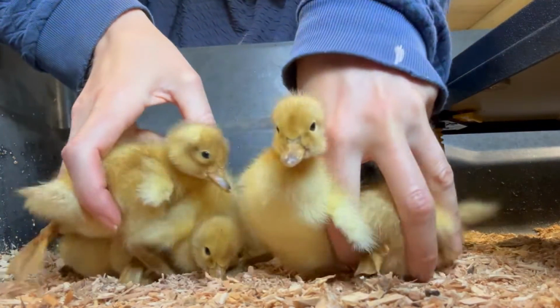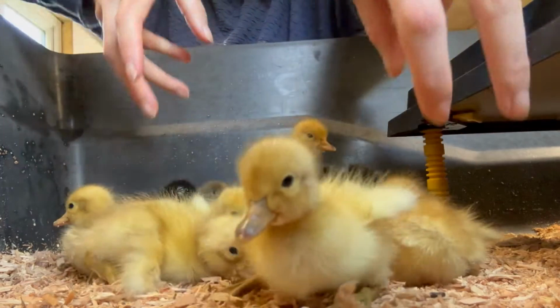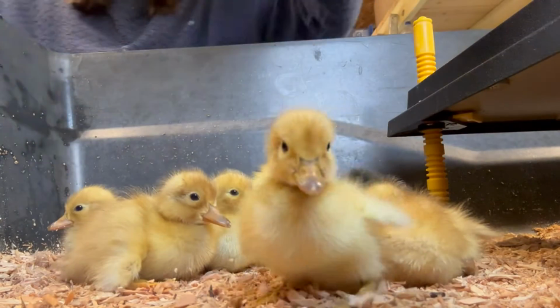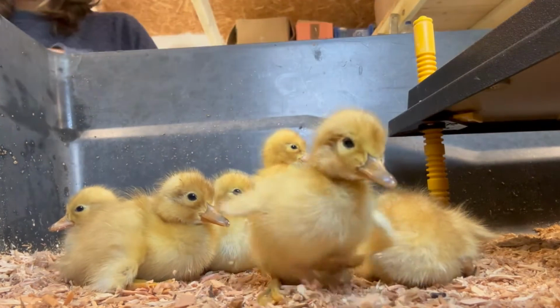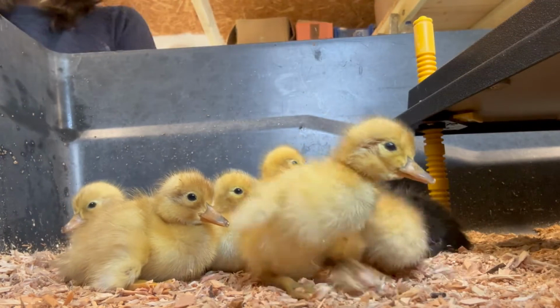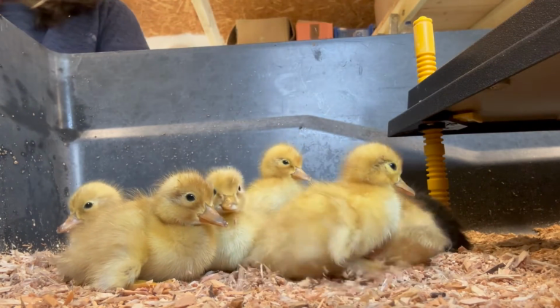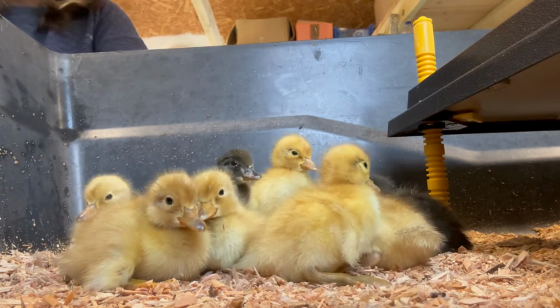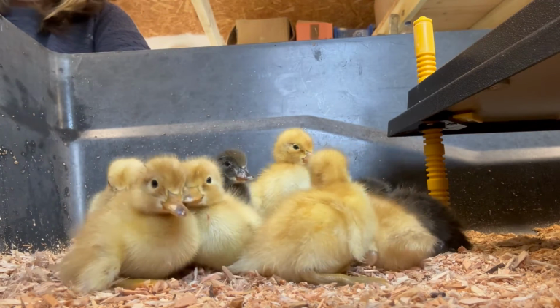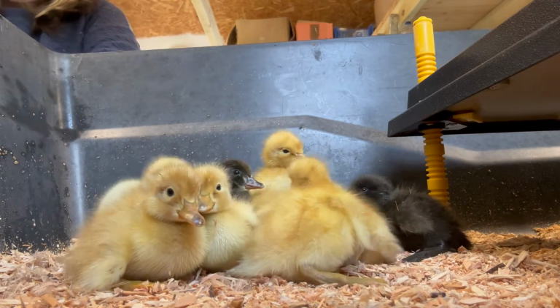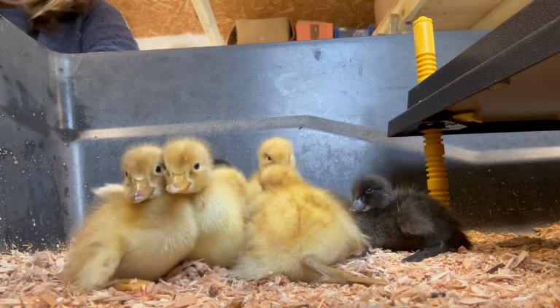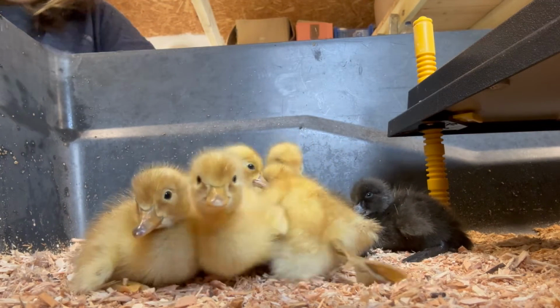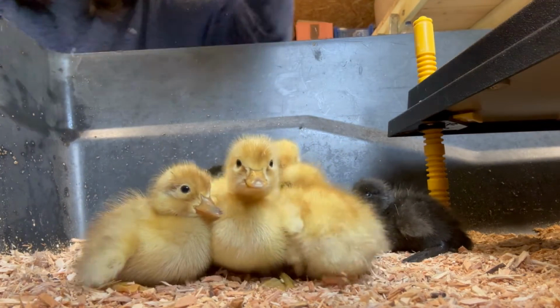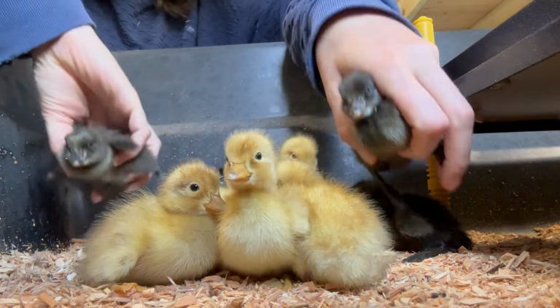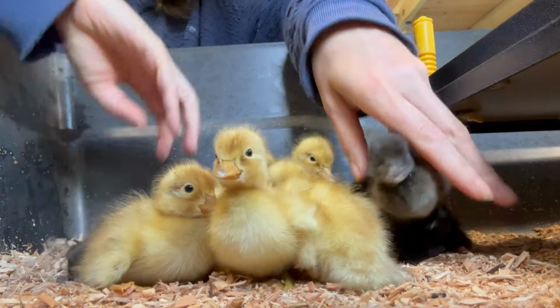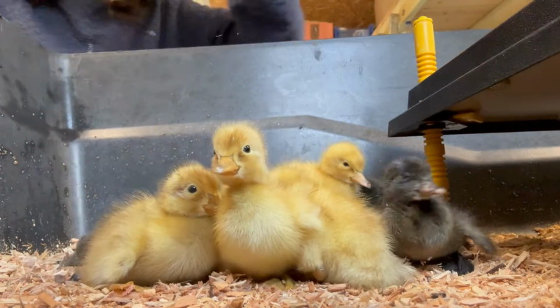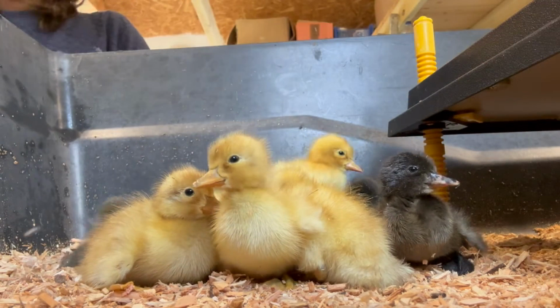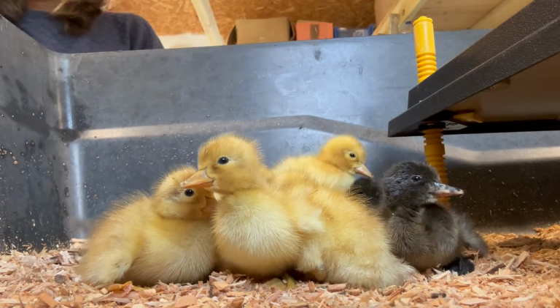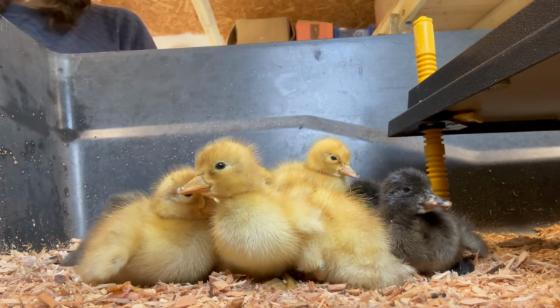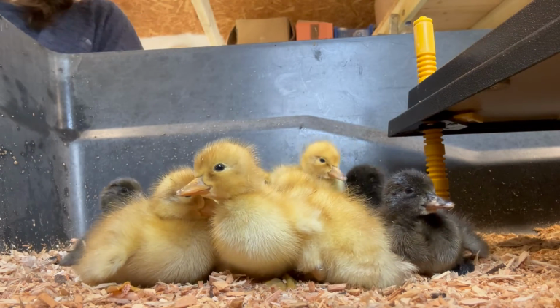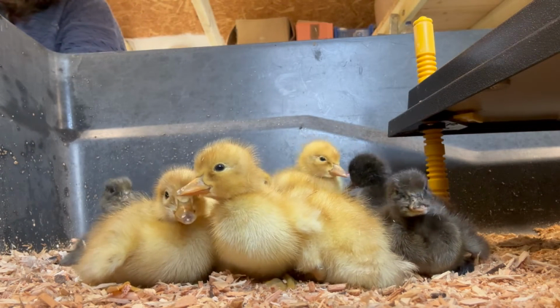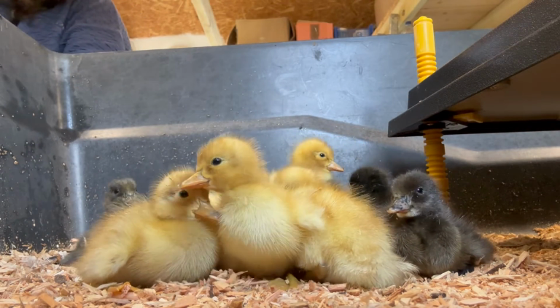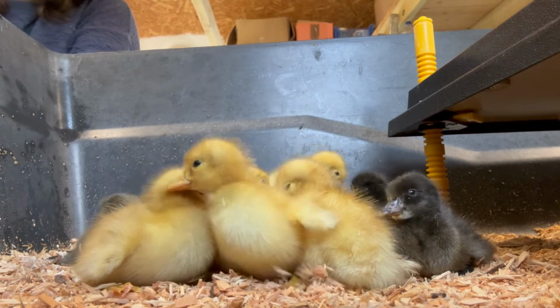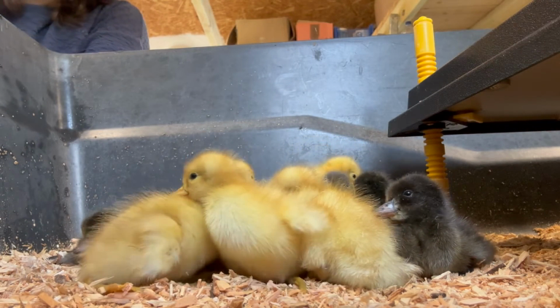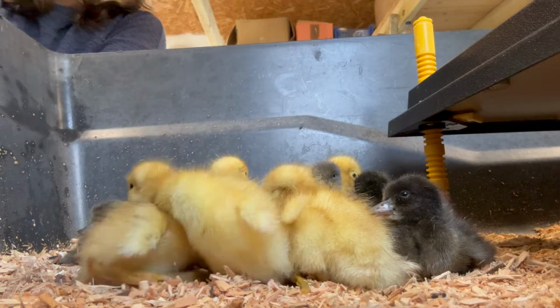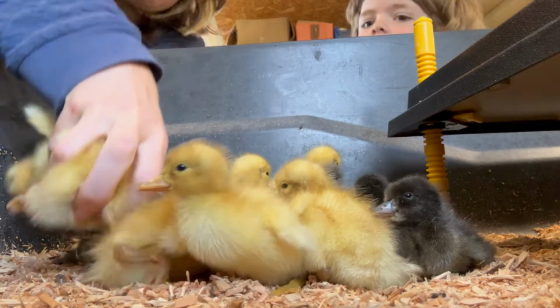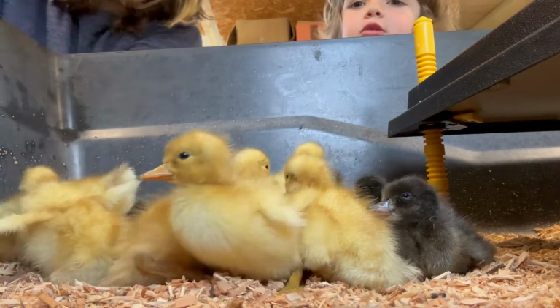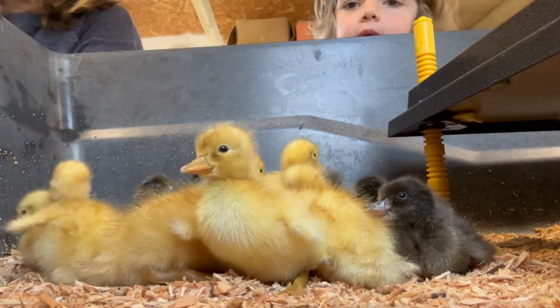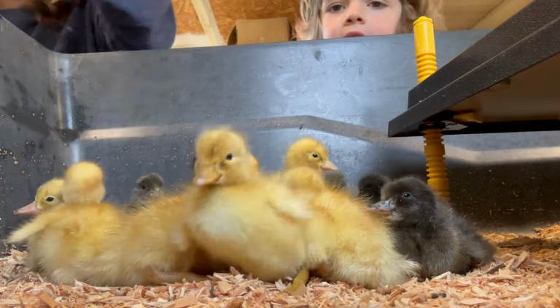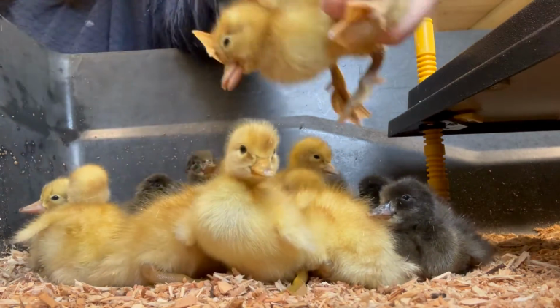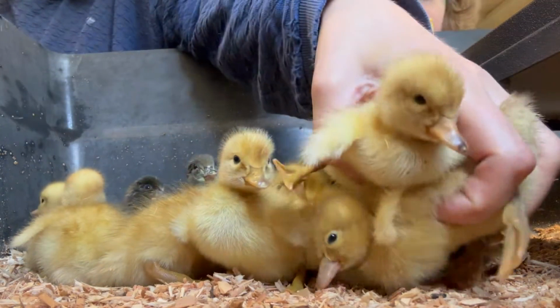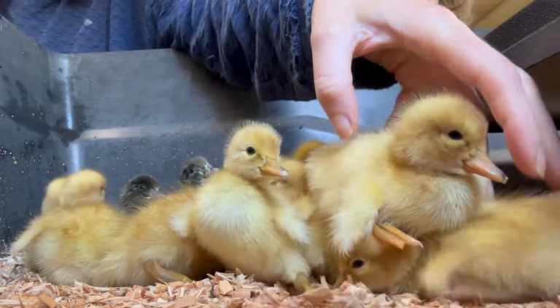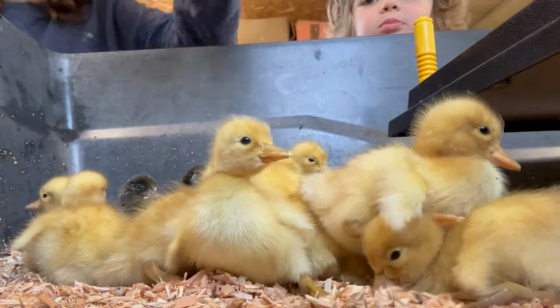Interestingly, Welsh Harlequins are the only breed of duck that are auto-sexing, and this is a particularly useful trait. It's also worth mentioning that this trait is heritable, so it only works on pure Welsh Harlequins.